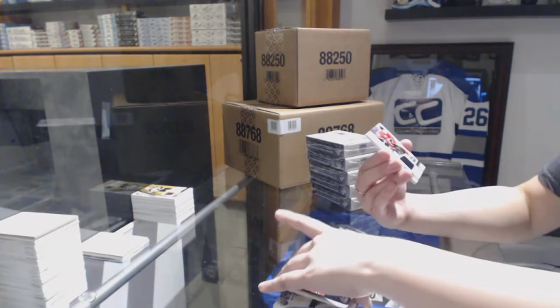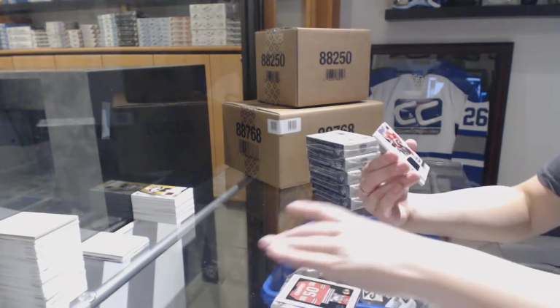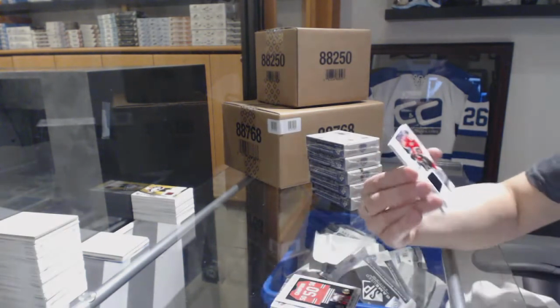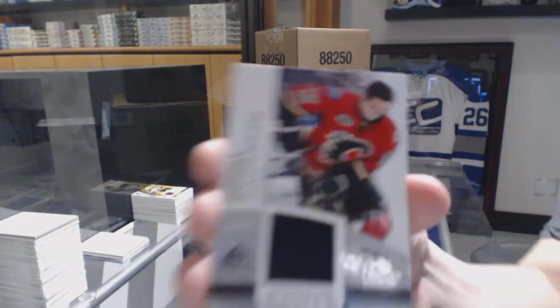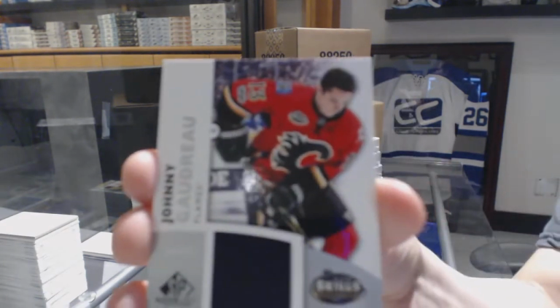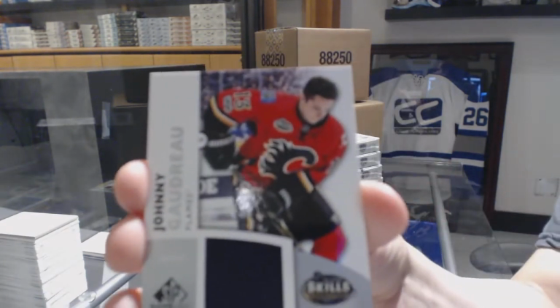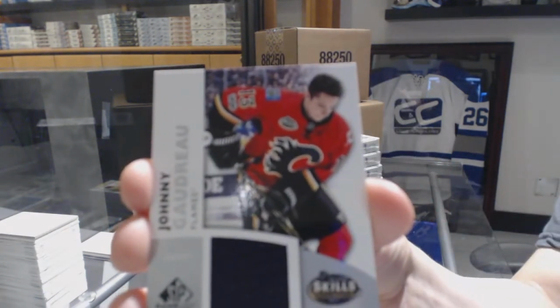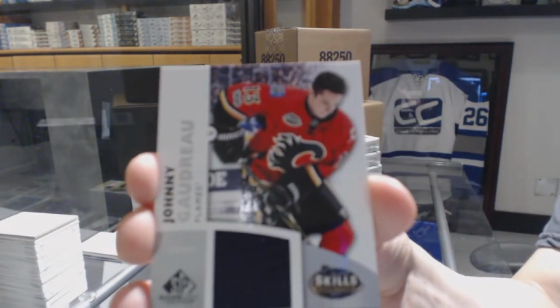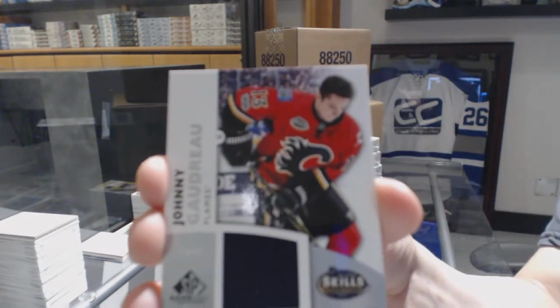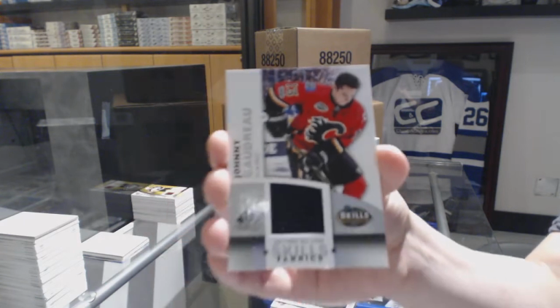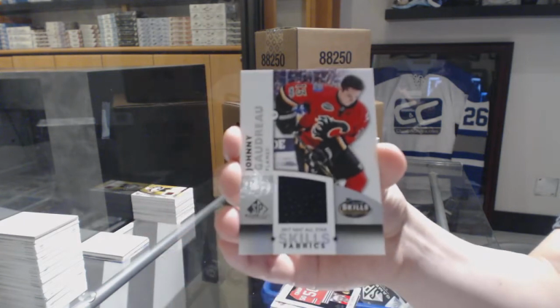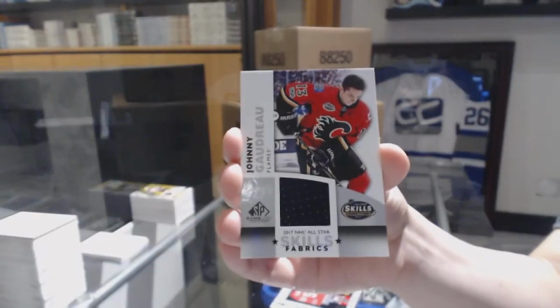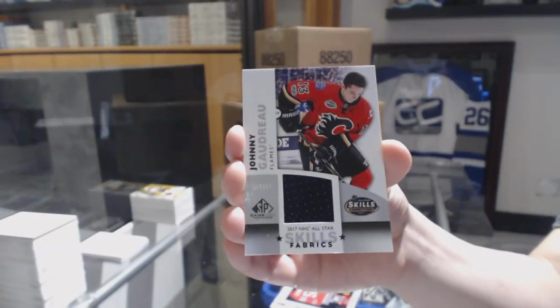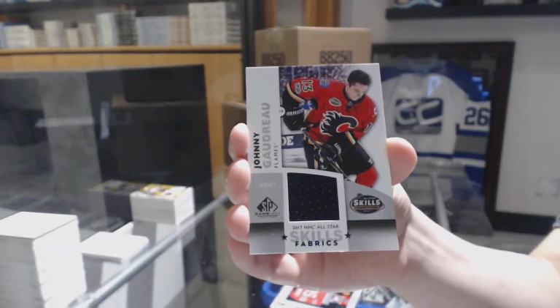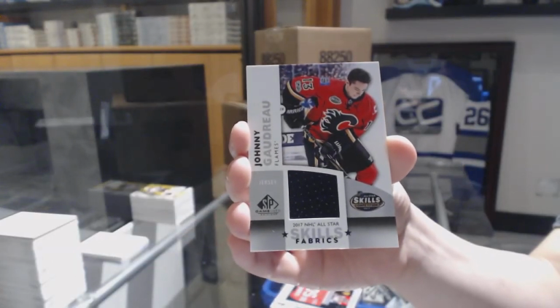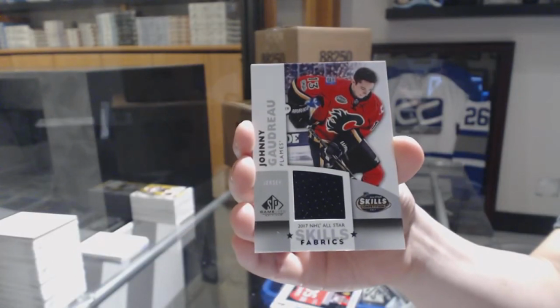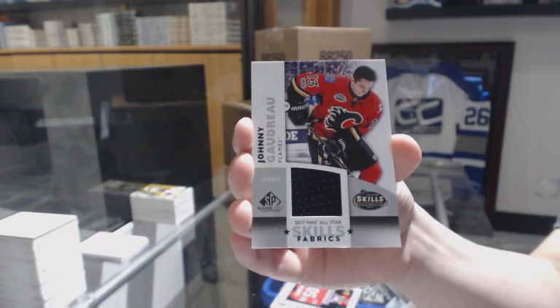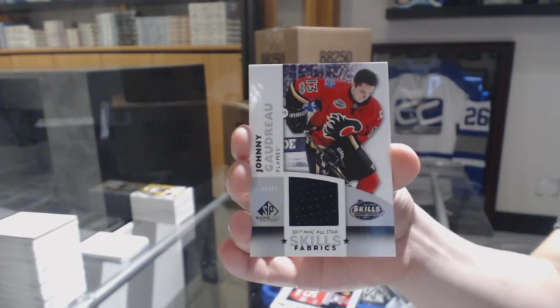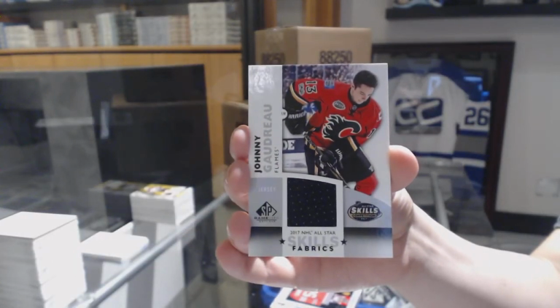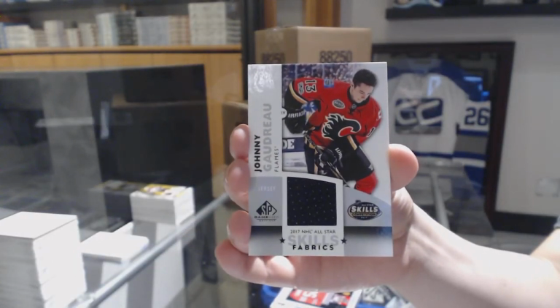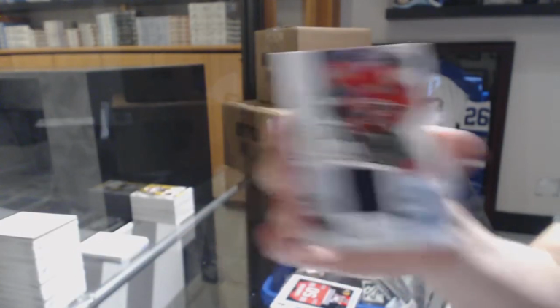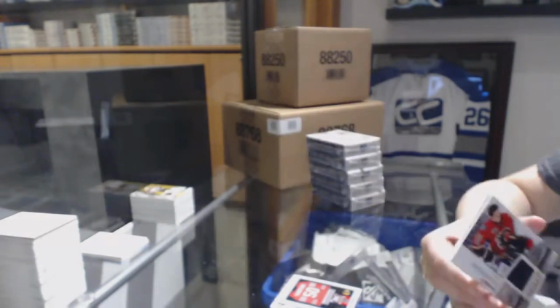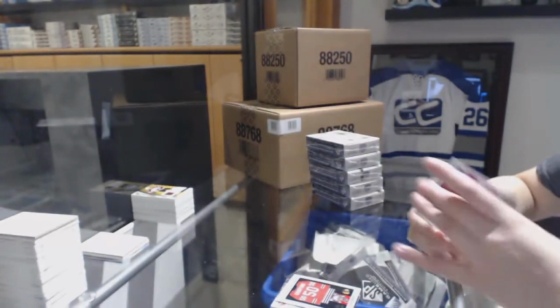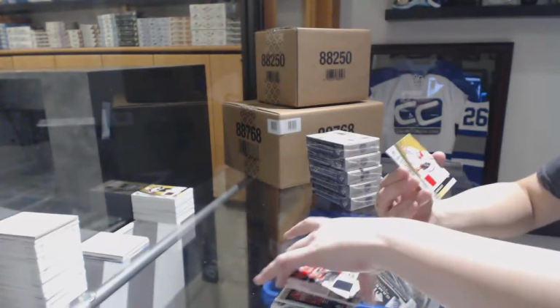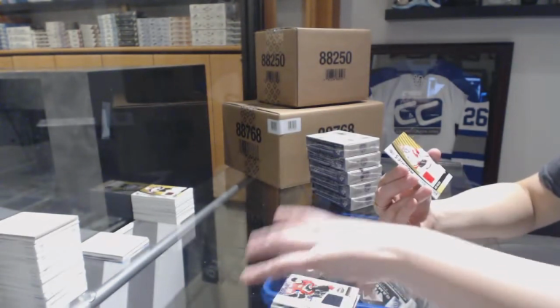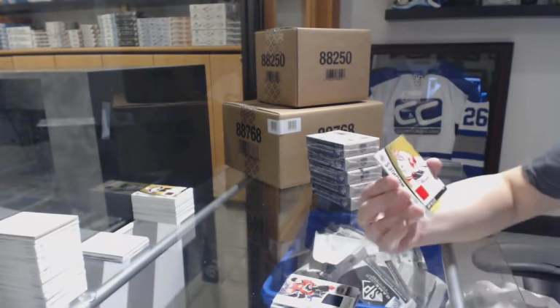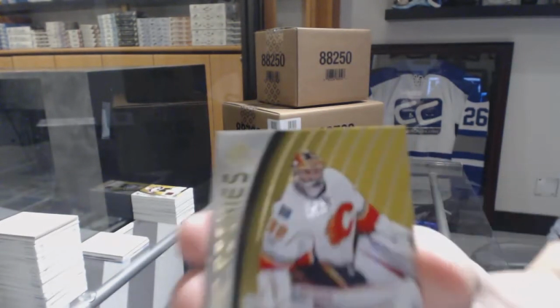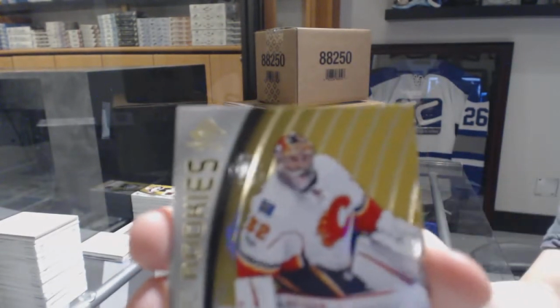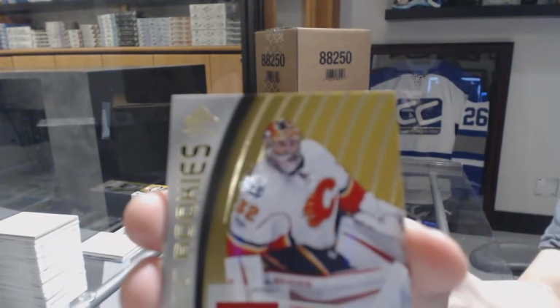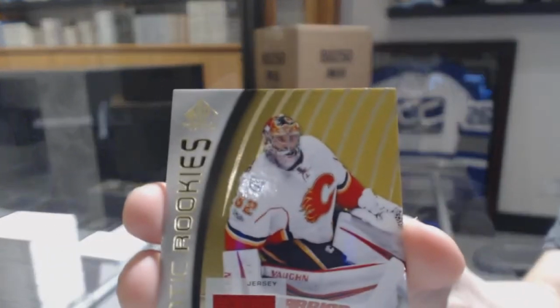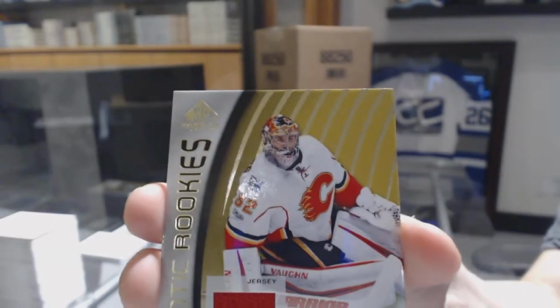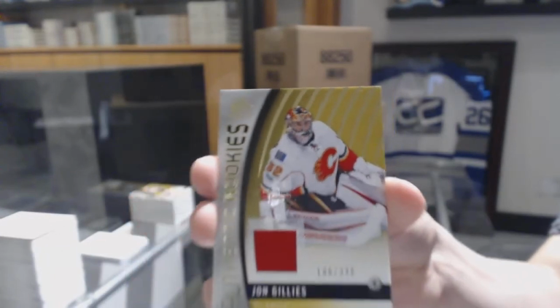All-Star Skills Fabrics jersey, Johnny Goudreau for the Calgary Flames. And for the Calgary Flames, John Gillies Rookie jersey.